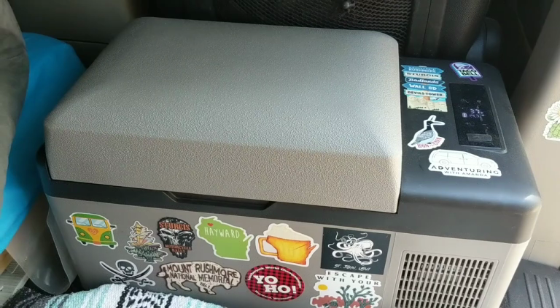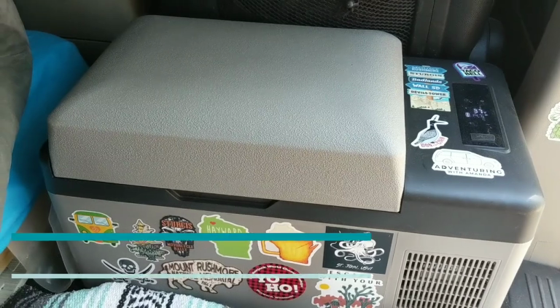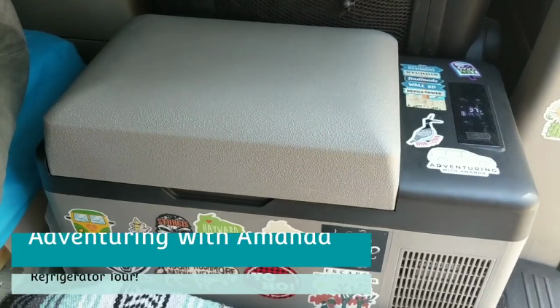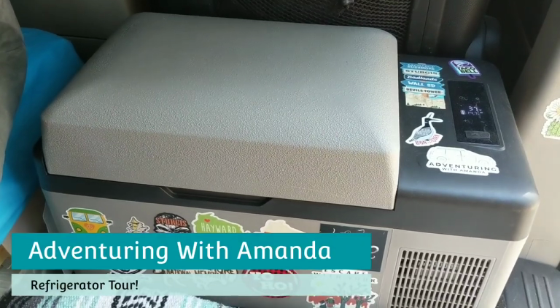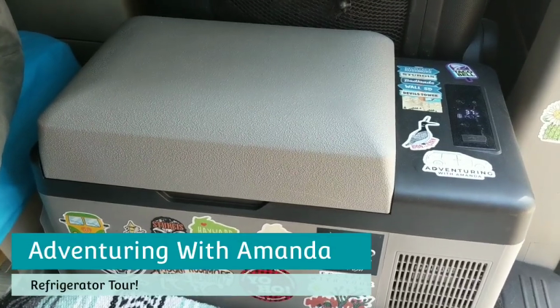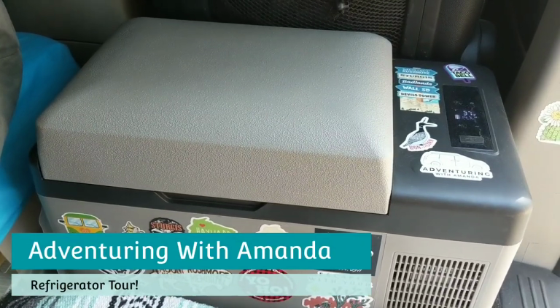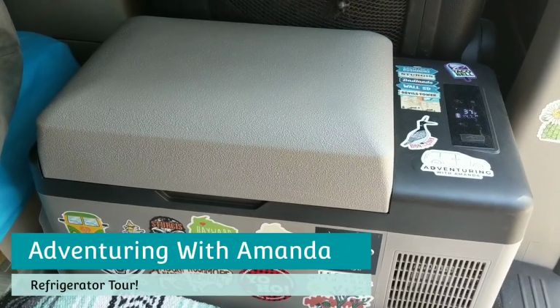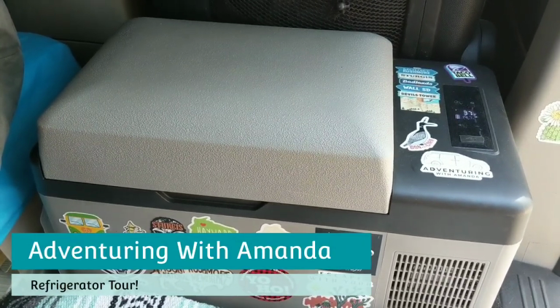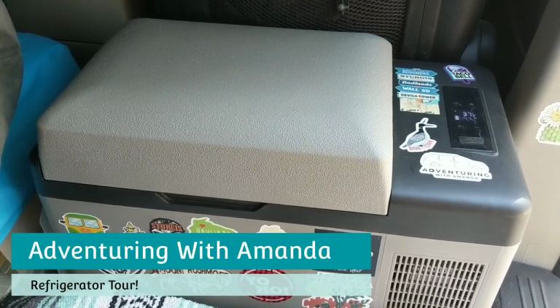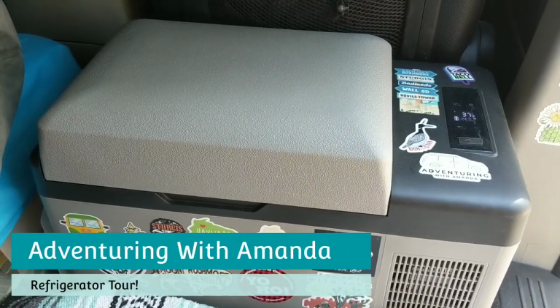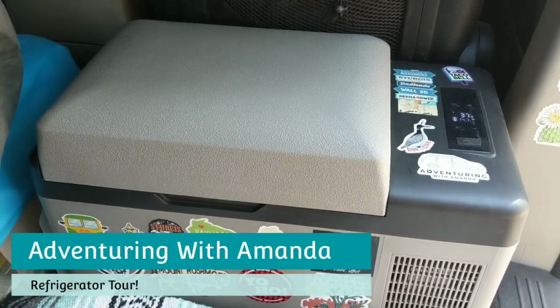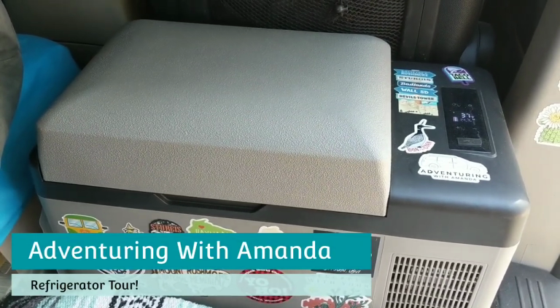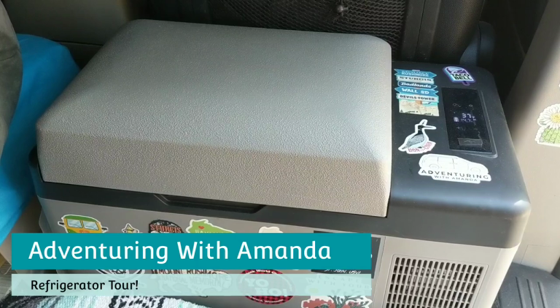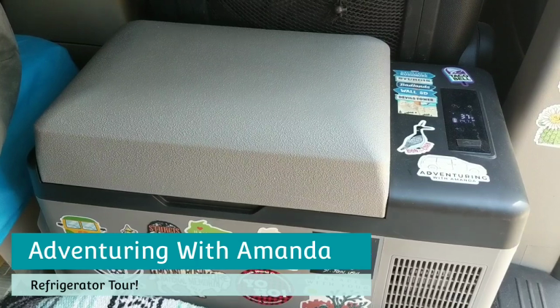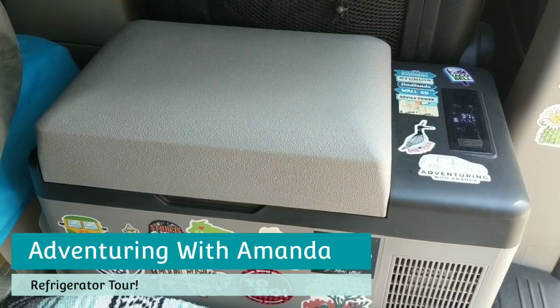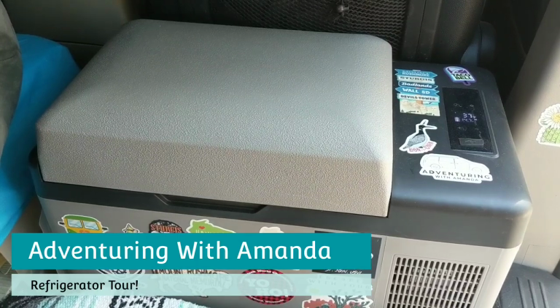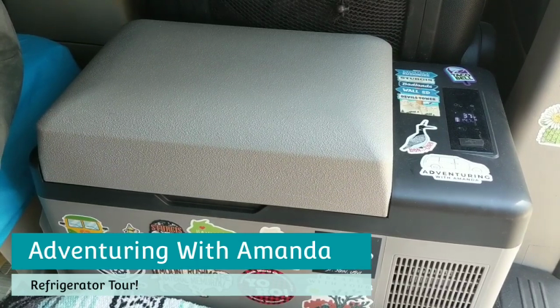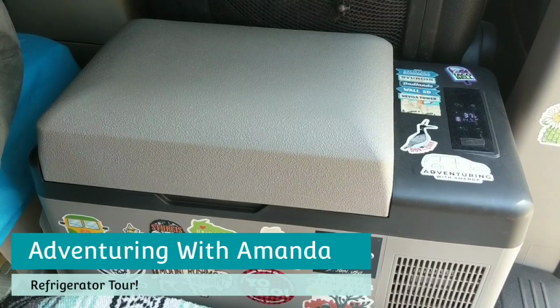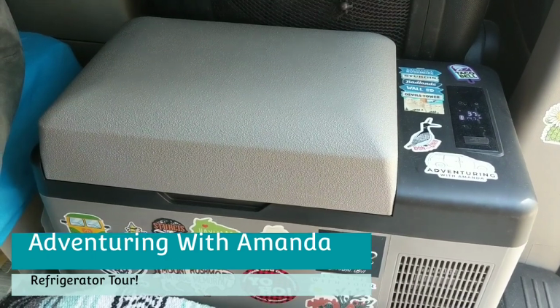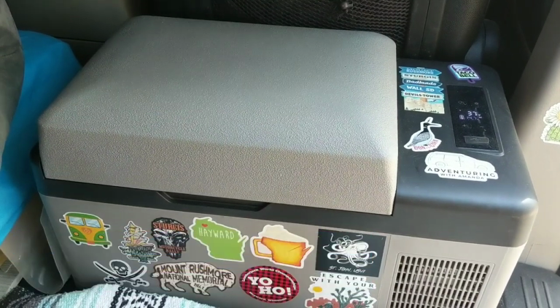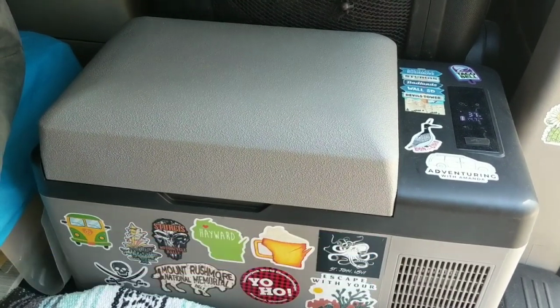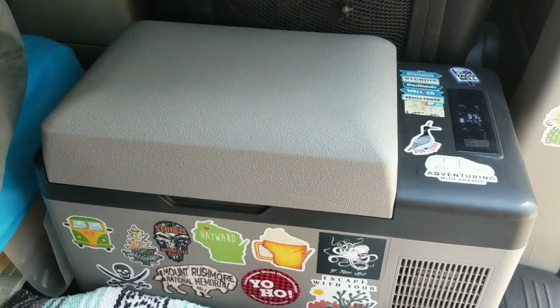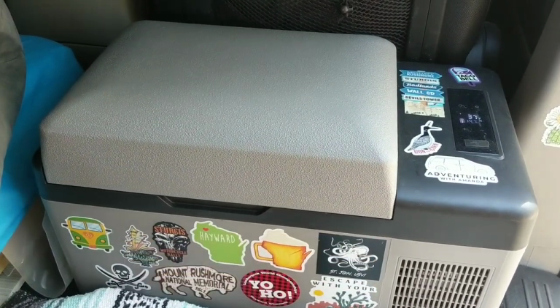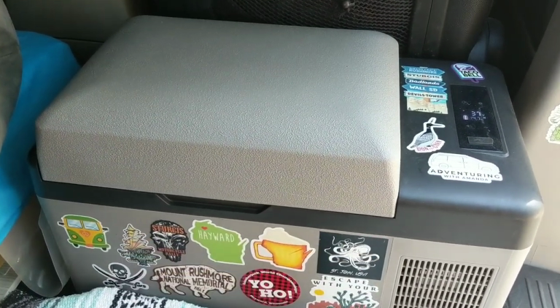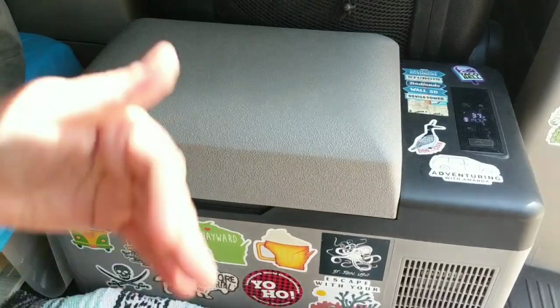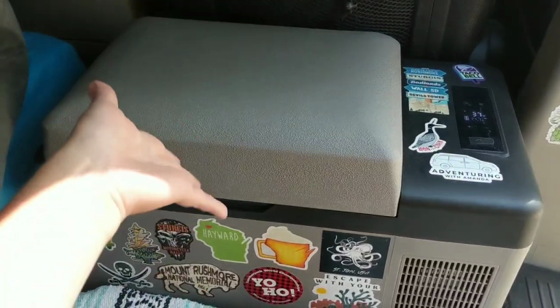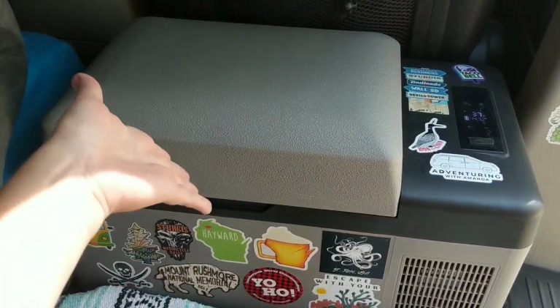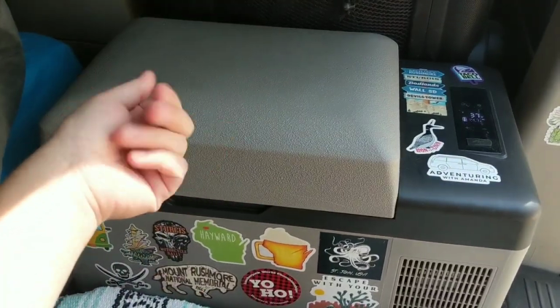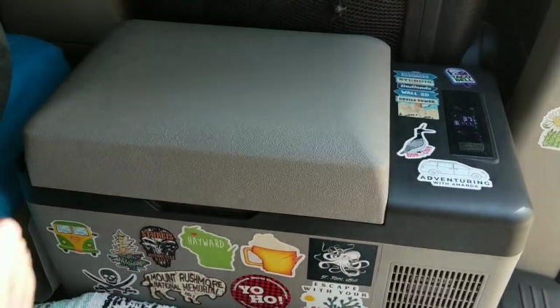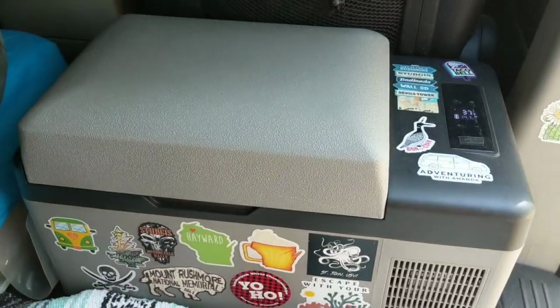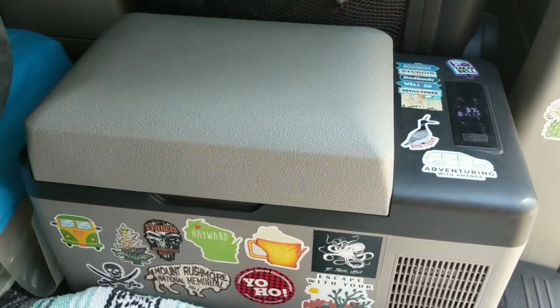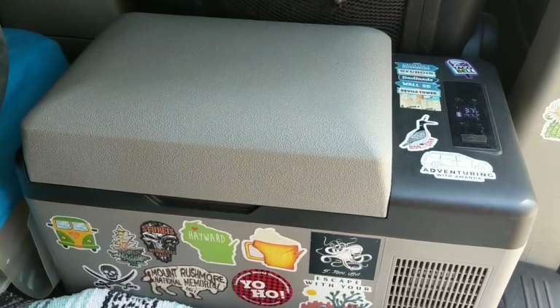Hey y'all, welcome back to Adventuring with Amanda. Thank you so much for being here. If you're new to my channel, welcome. Be sure to like this video and subscribe to my channel. Today we are talking about my fridge and the contents of such.